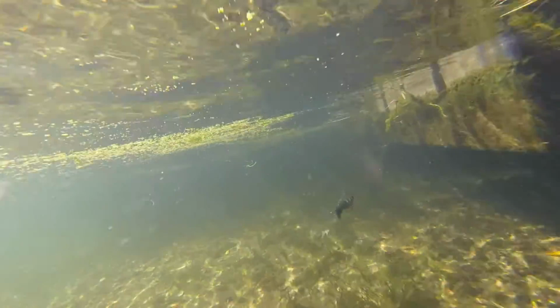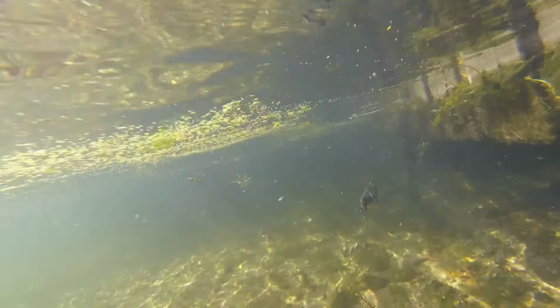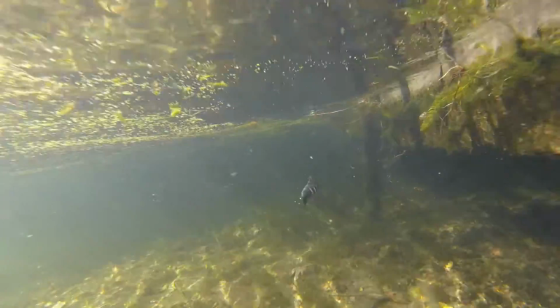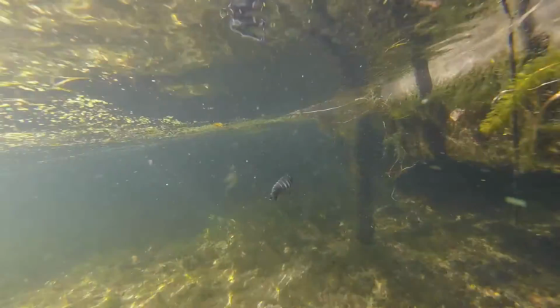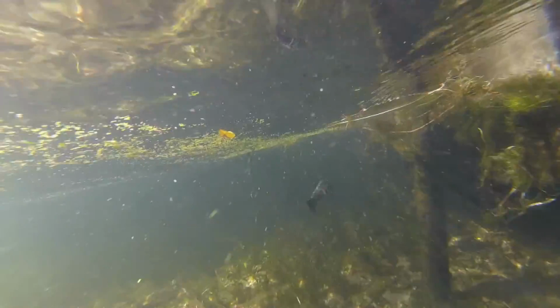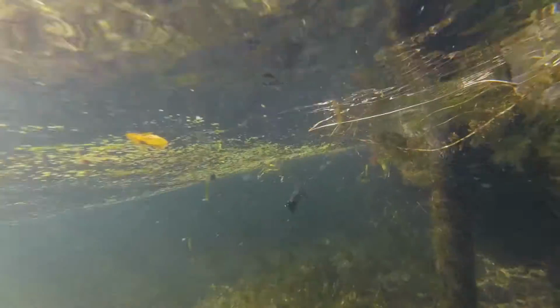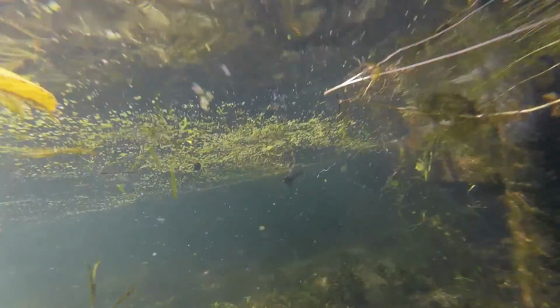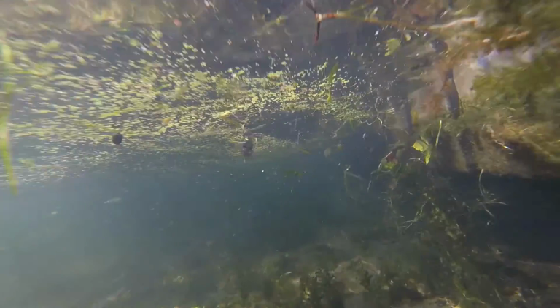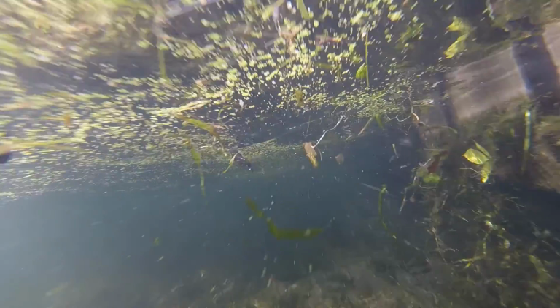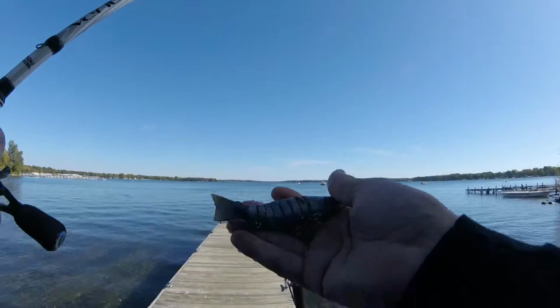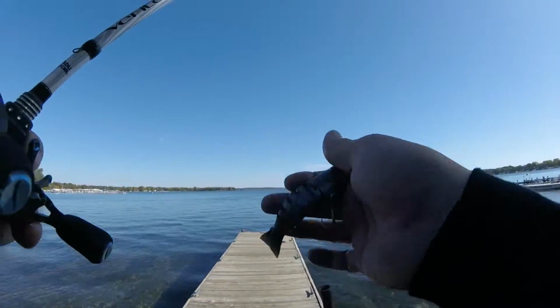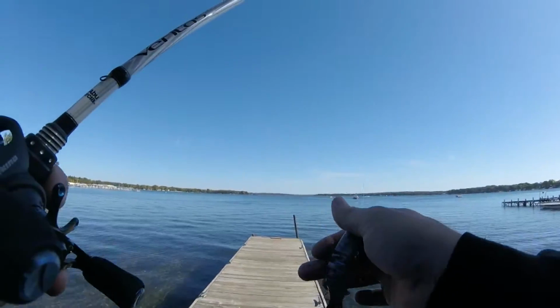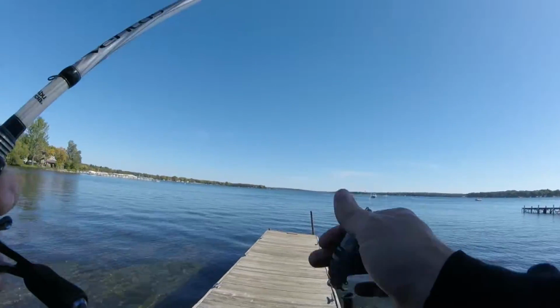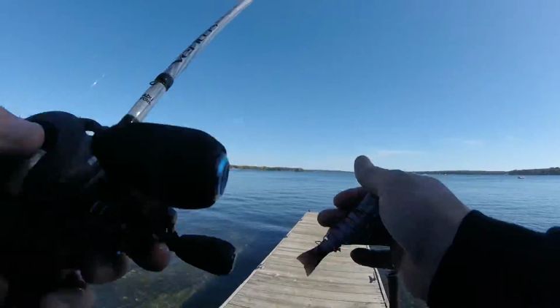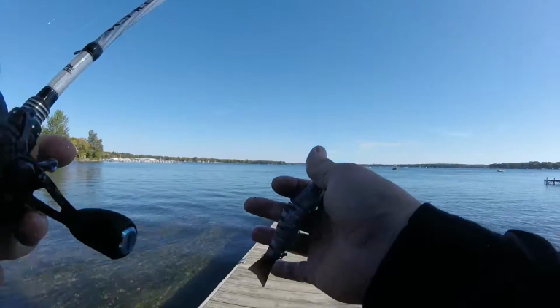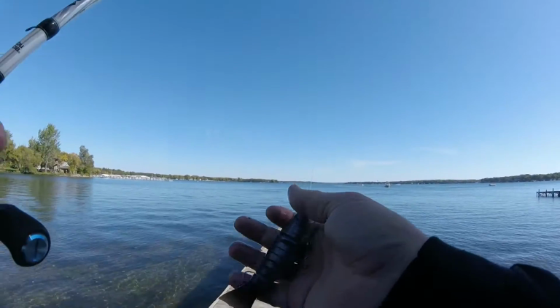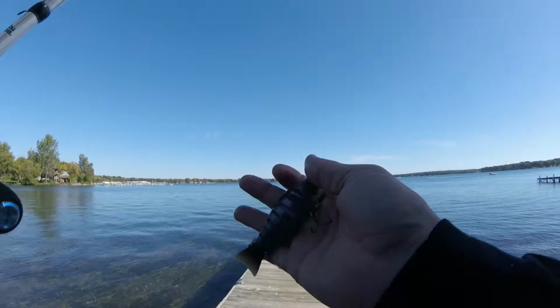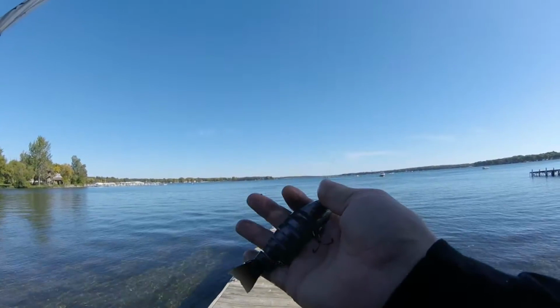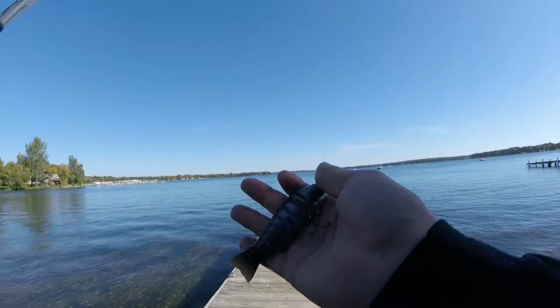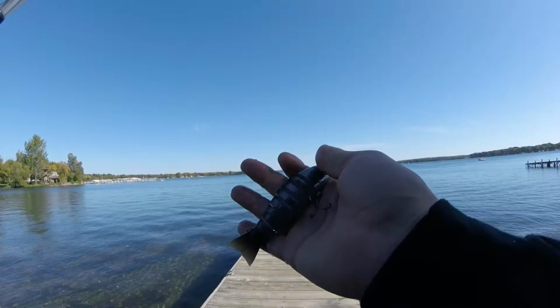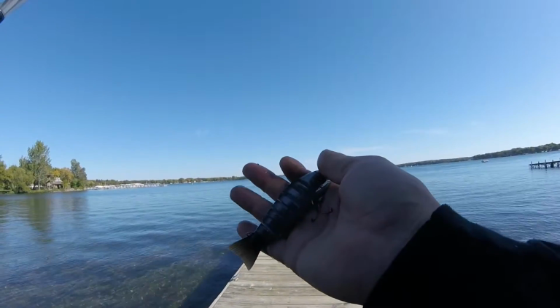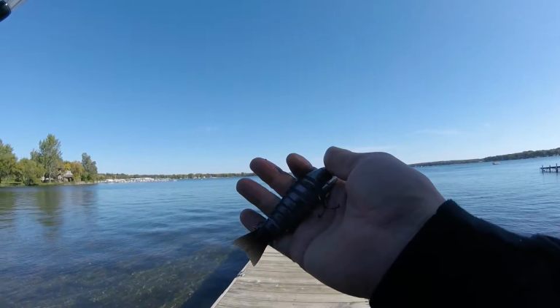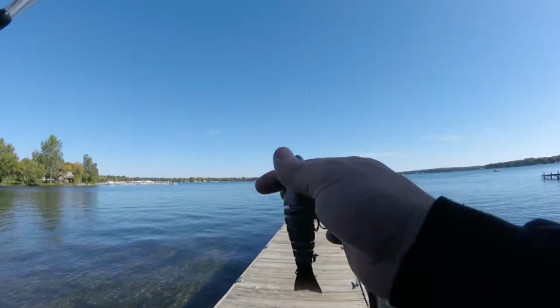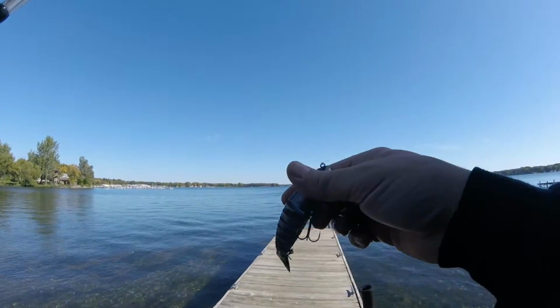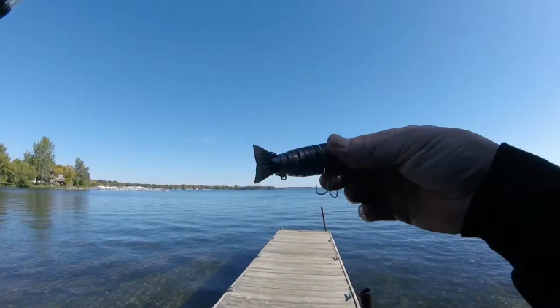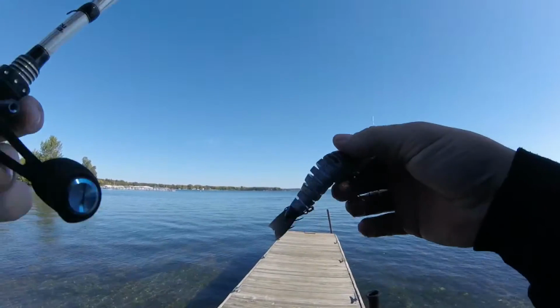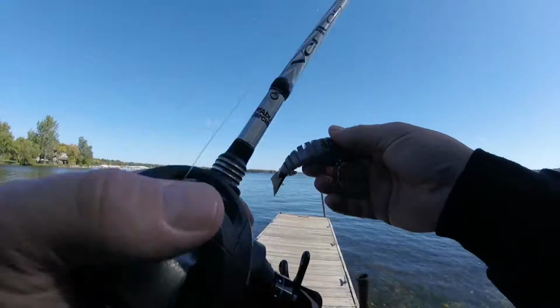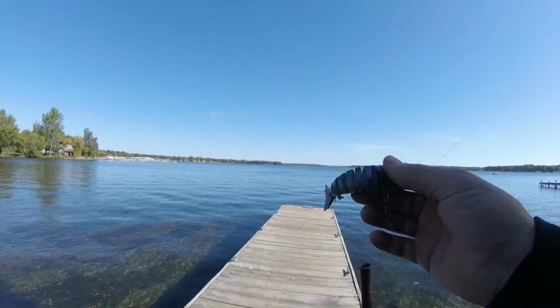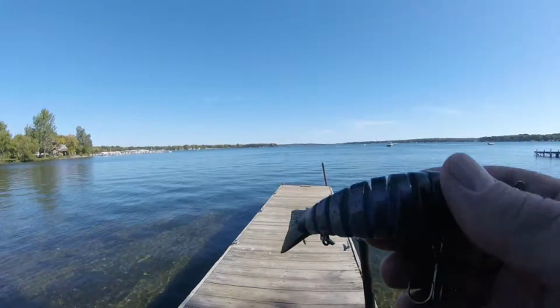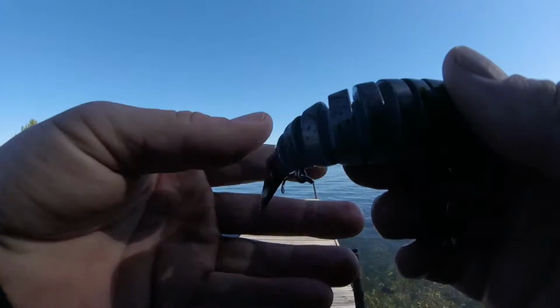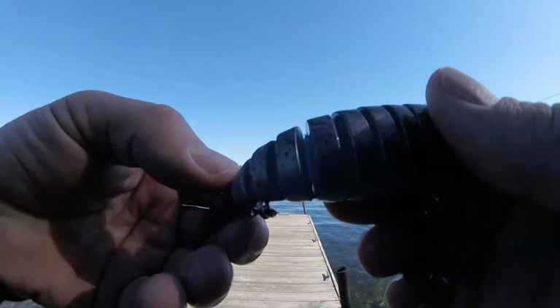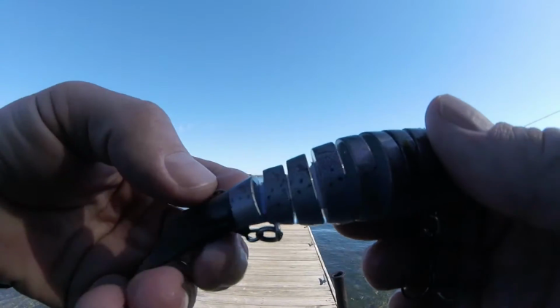The bait looks really good in the water — really swims nice, has good action.